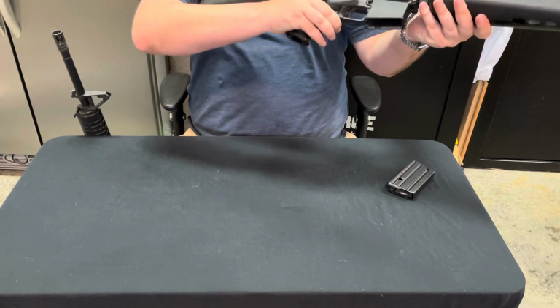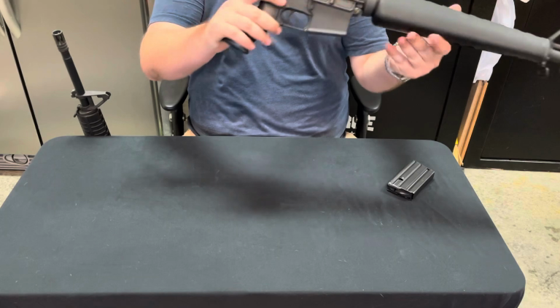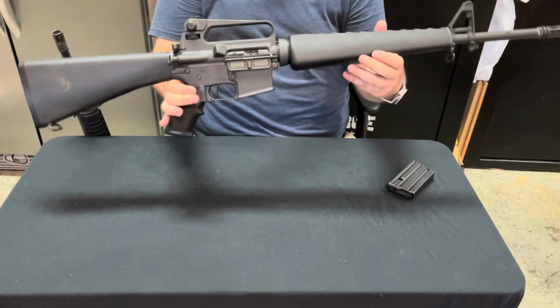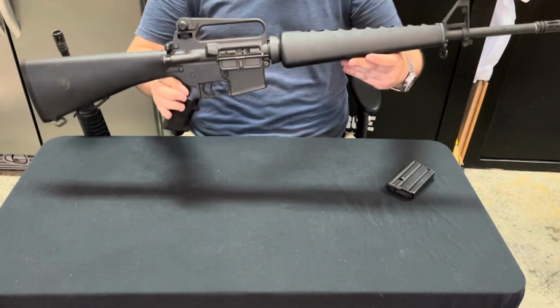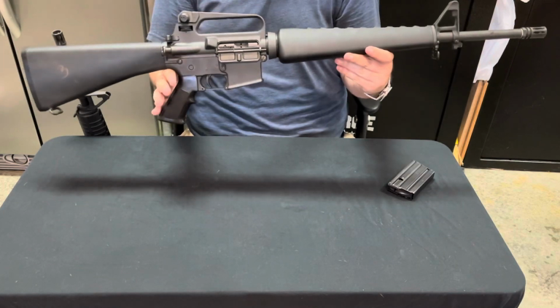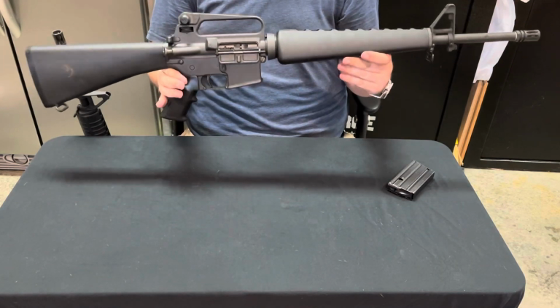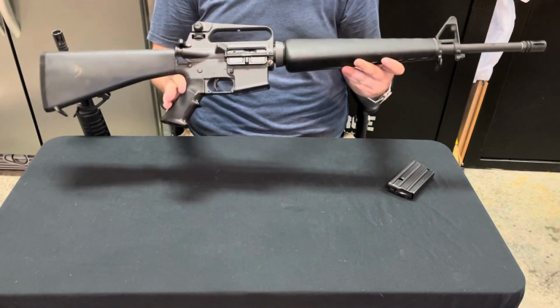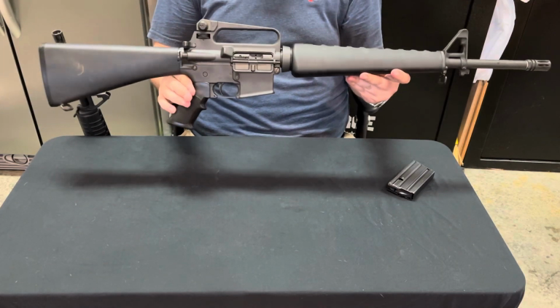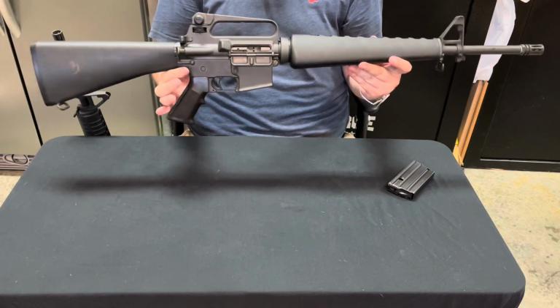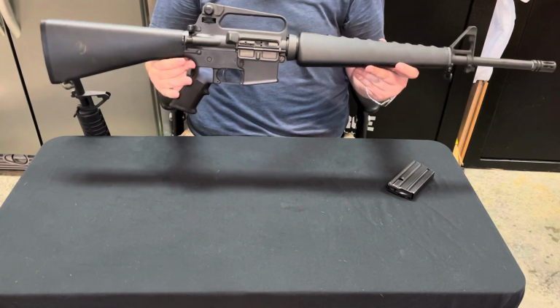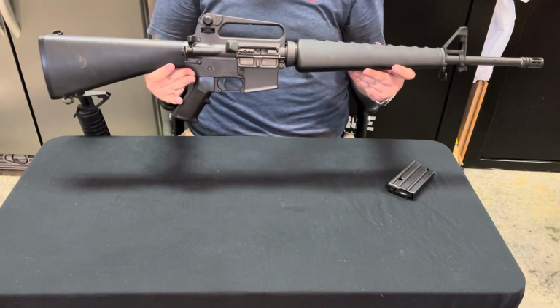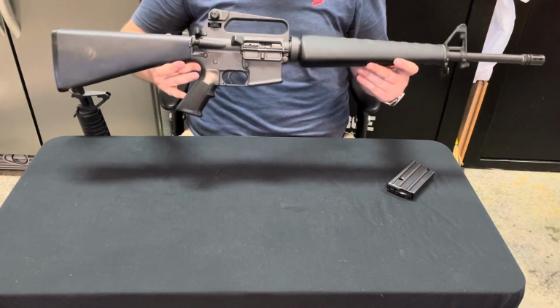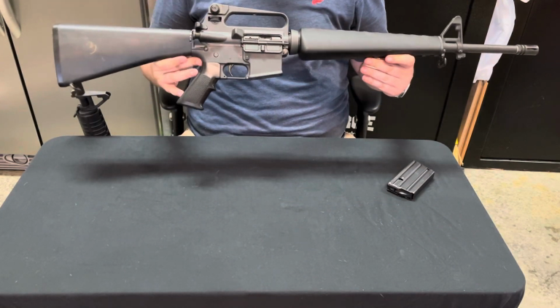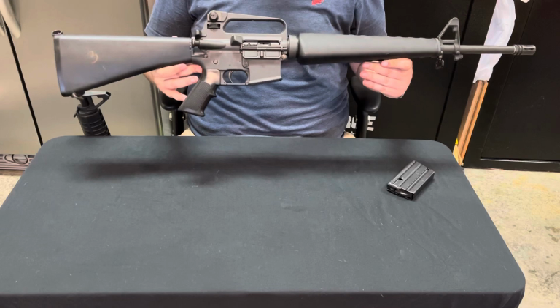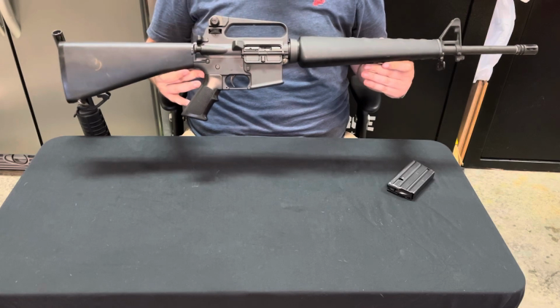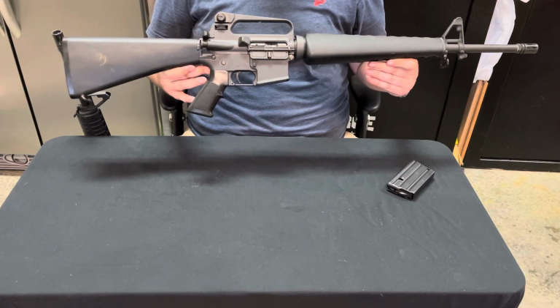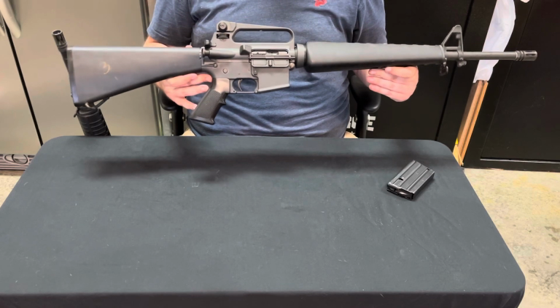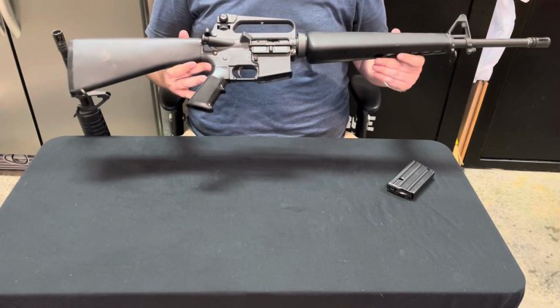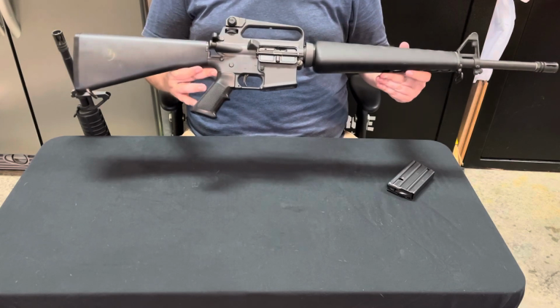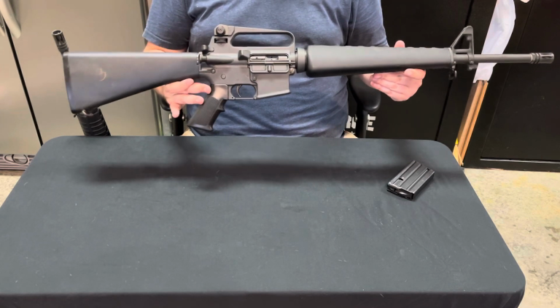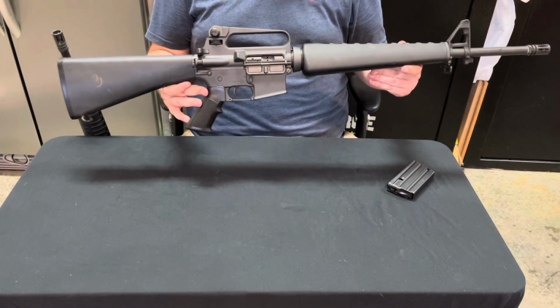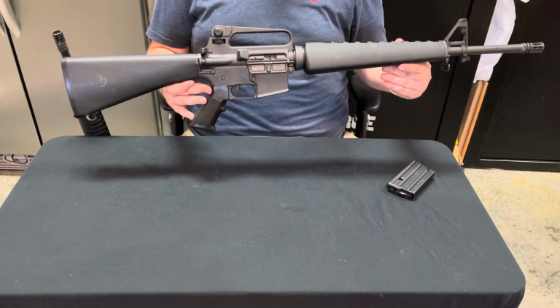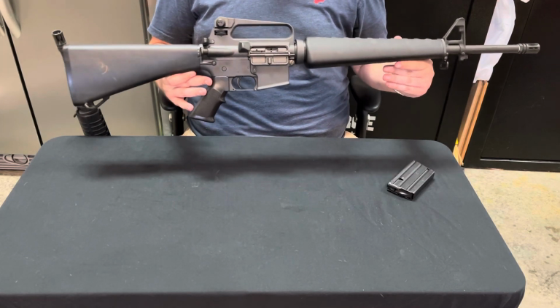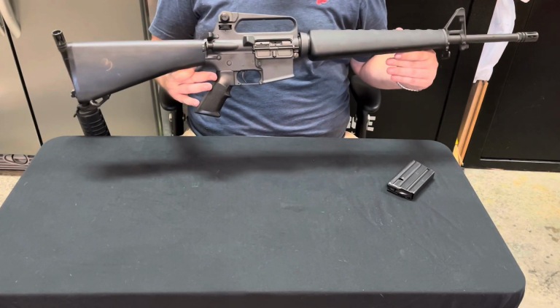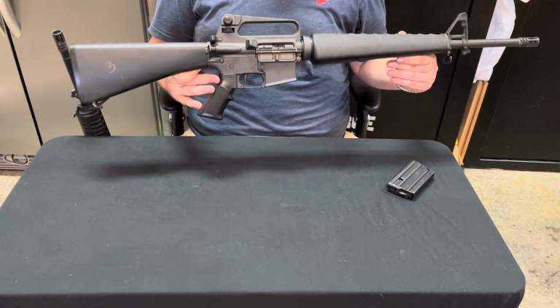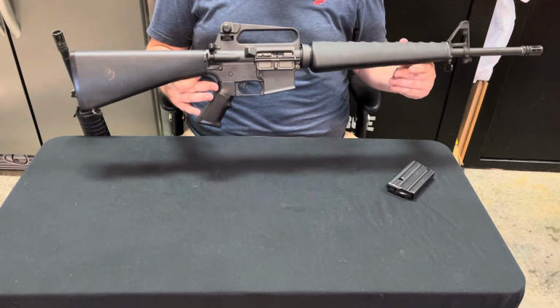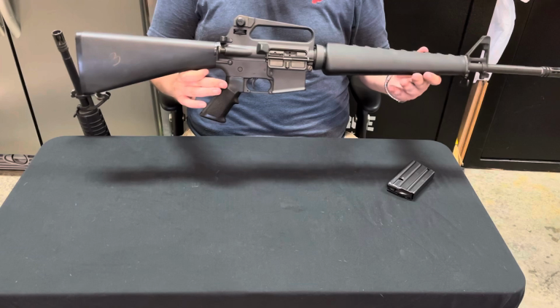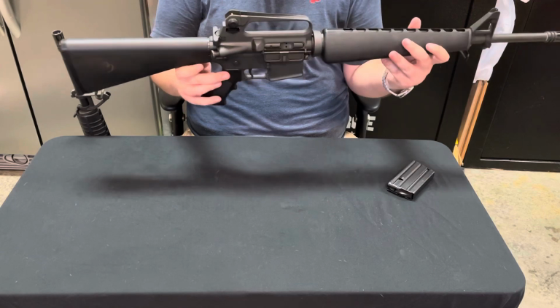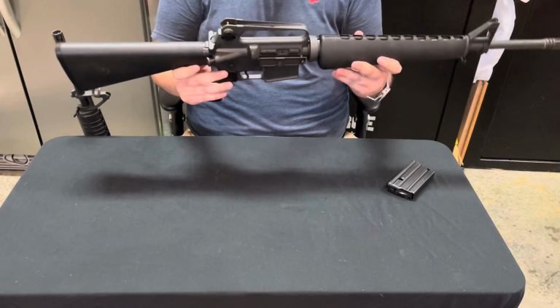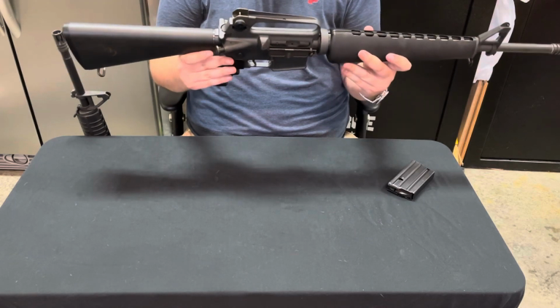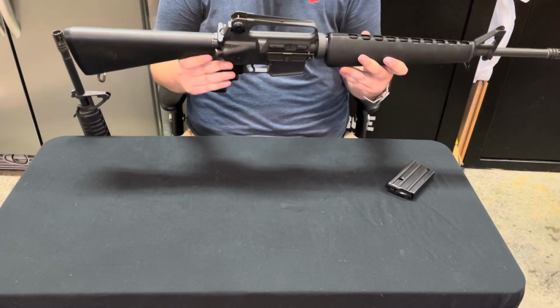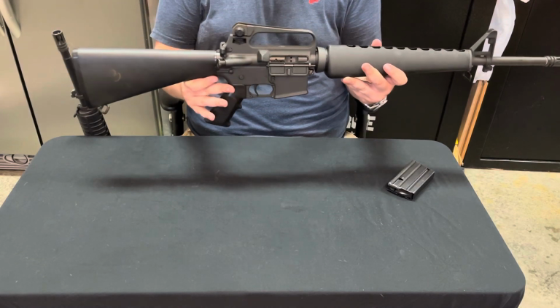This model came about in 1986. It was only available in the U.S. market for three years. After that, Colt went on to start doing a lot of military contracts for the Army and Marine Corps.